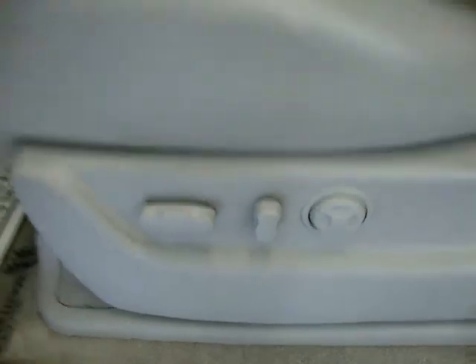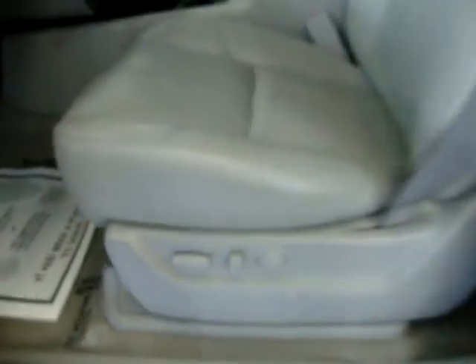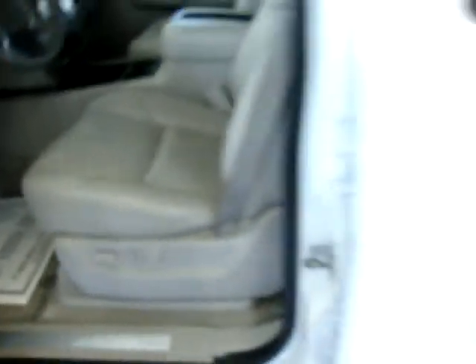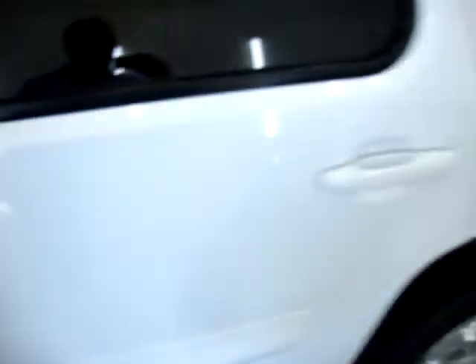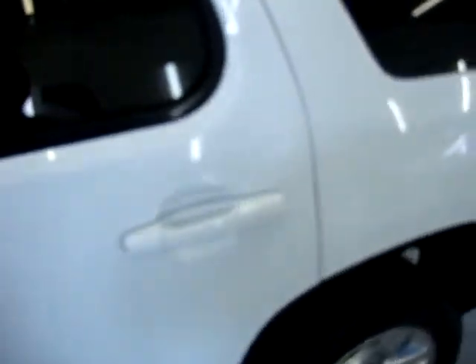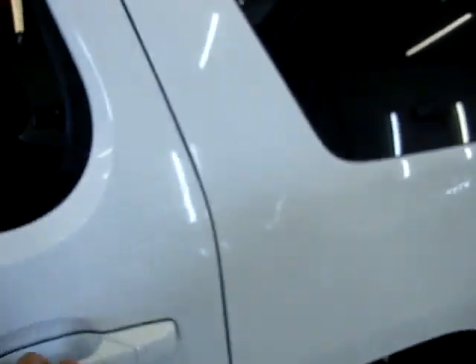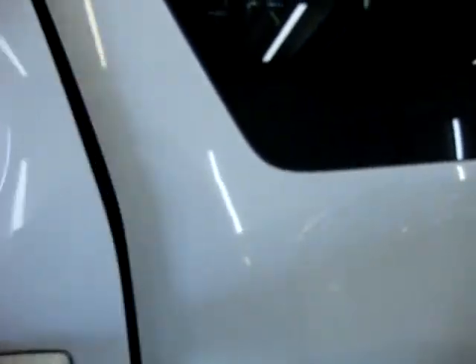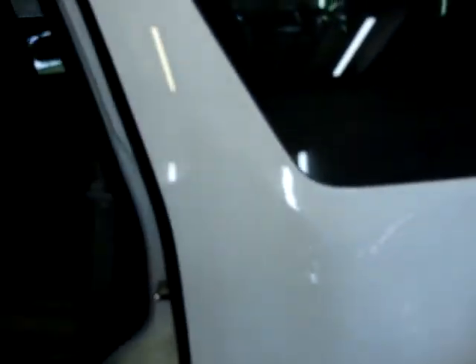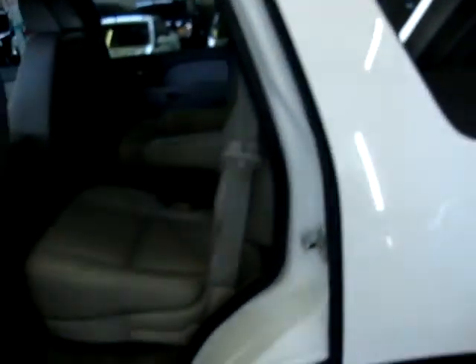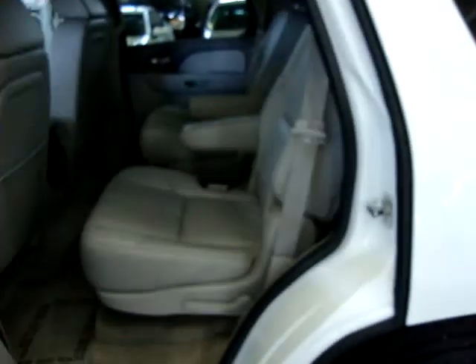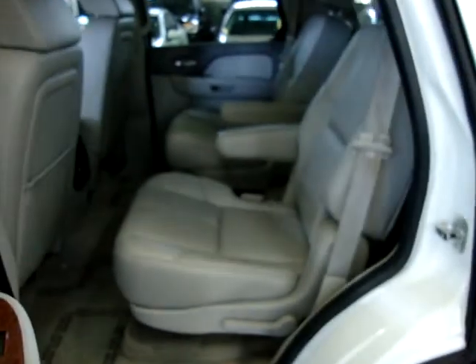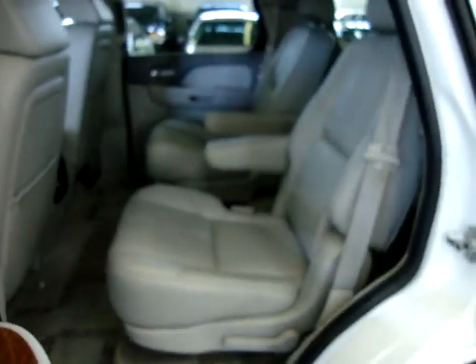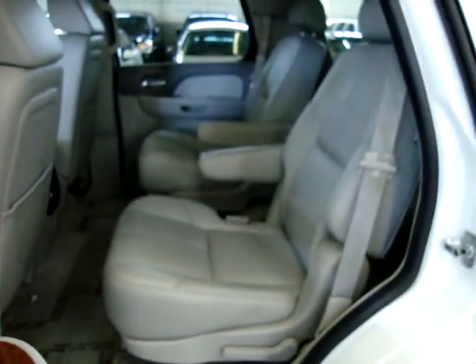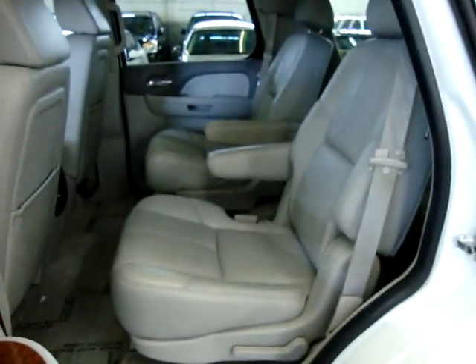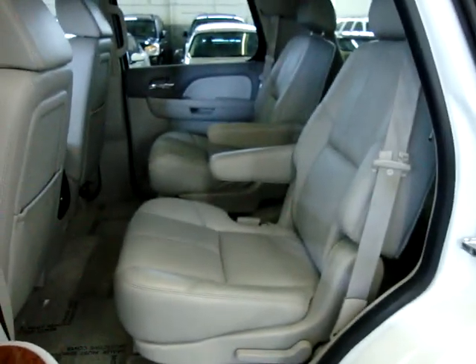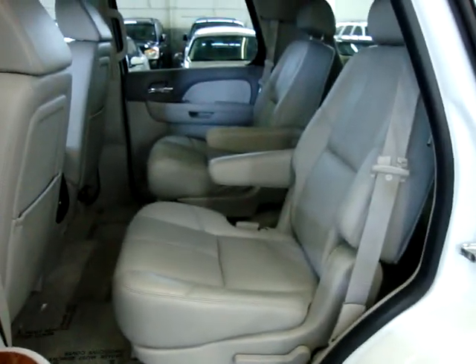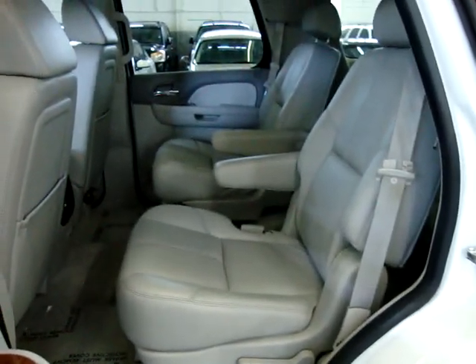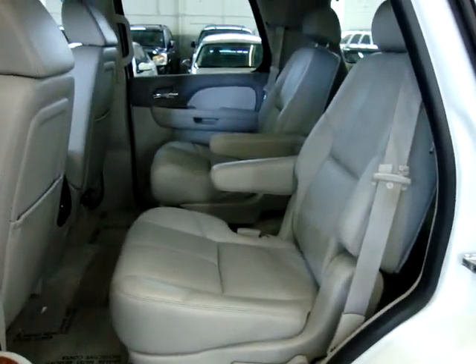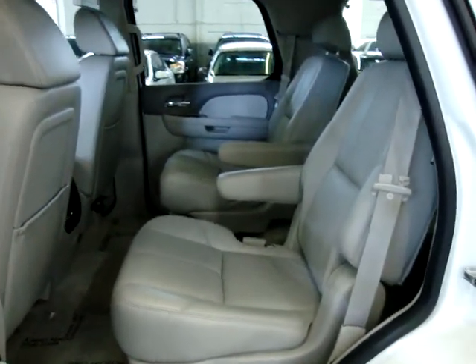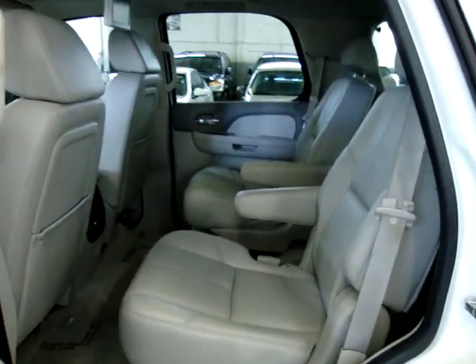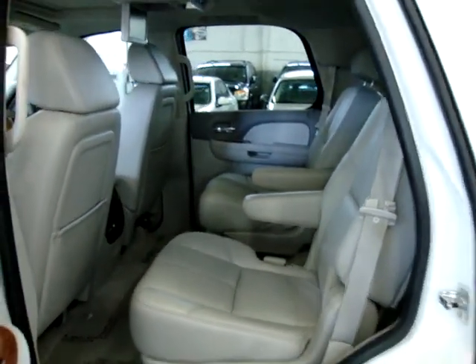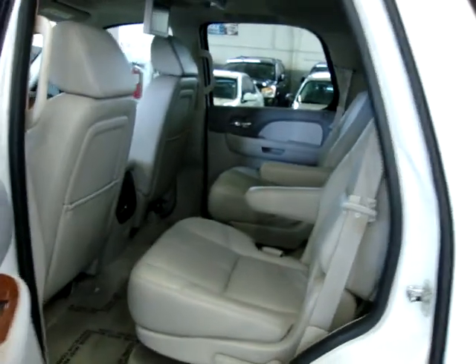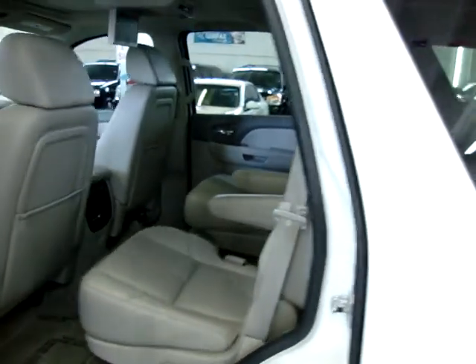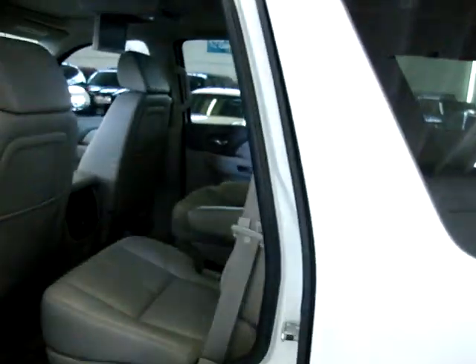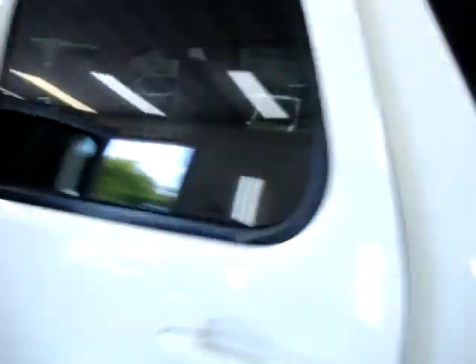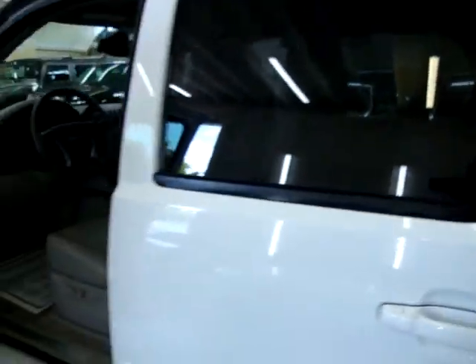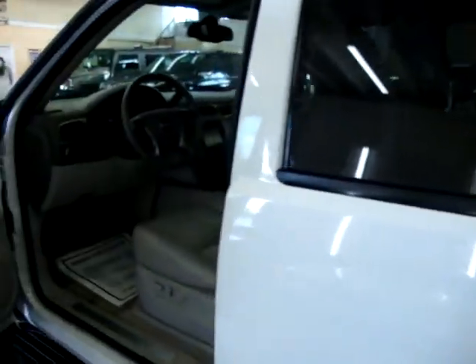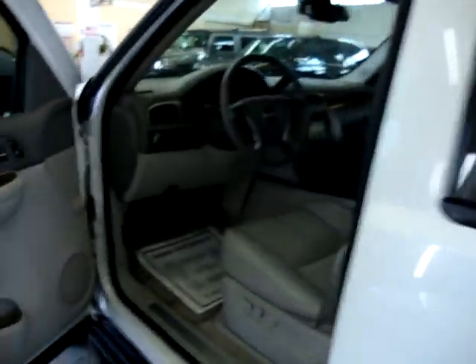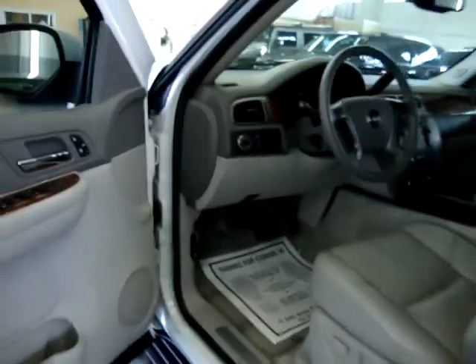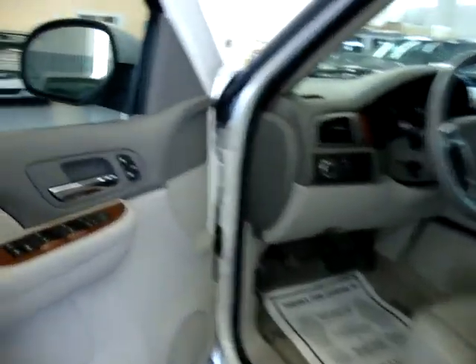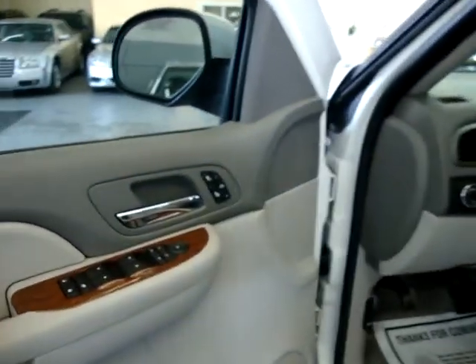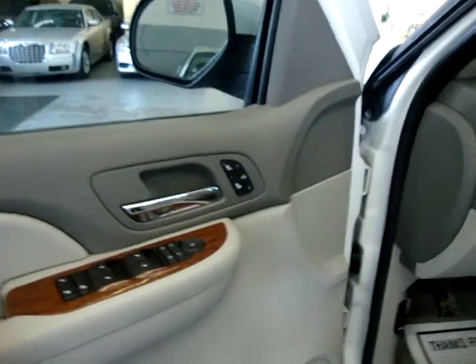We have been in business since 1992 and have sold over 30,000 cars. We are an accredited member of the Better Business Bureau with an A-plus rating. You can go to BBB.com and check that out — just punch in VehicleMax.net.